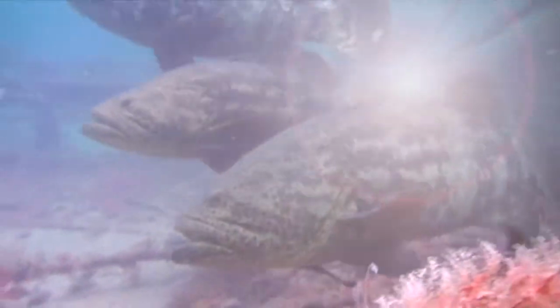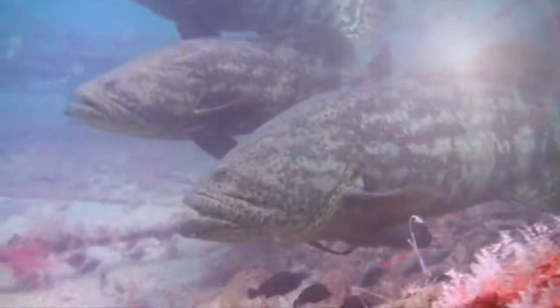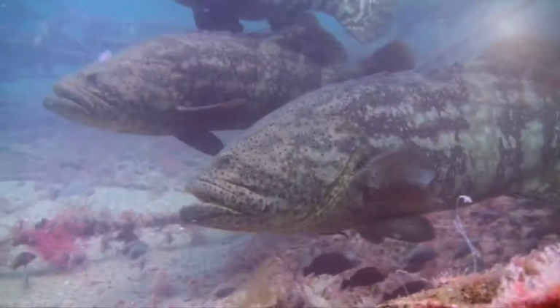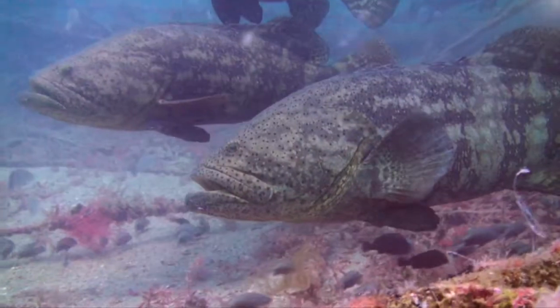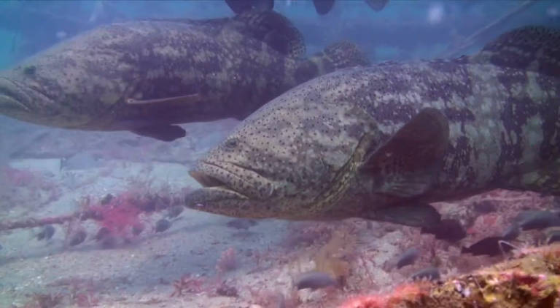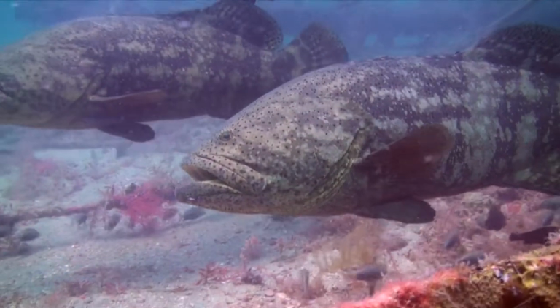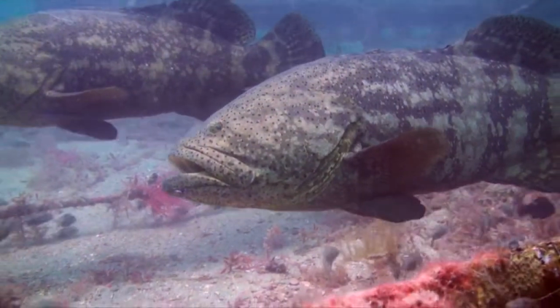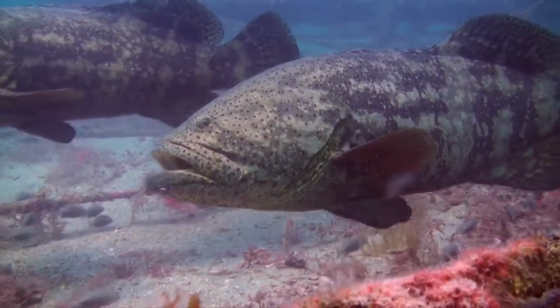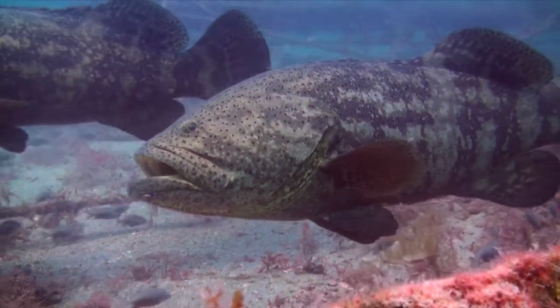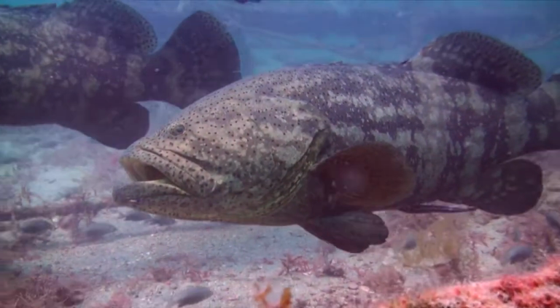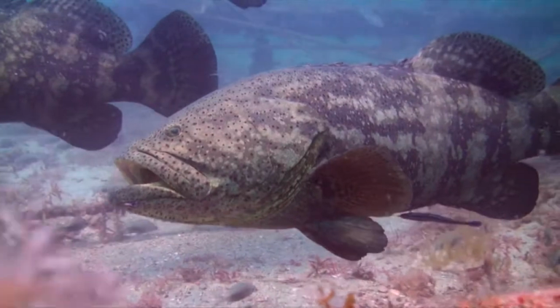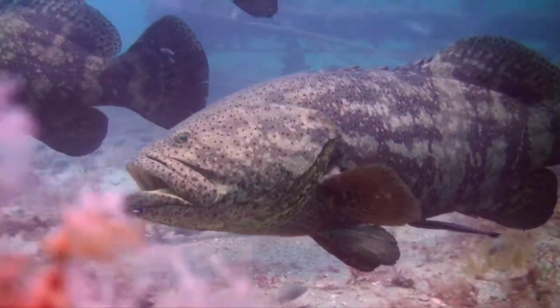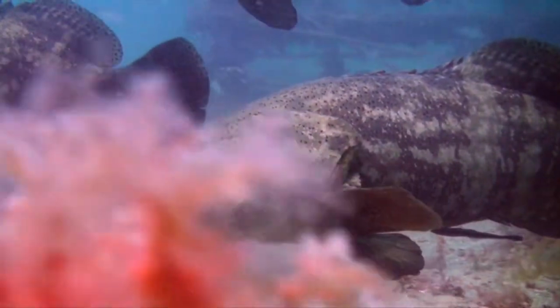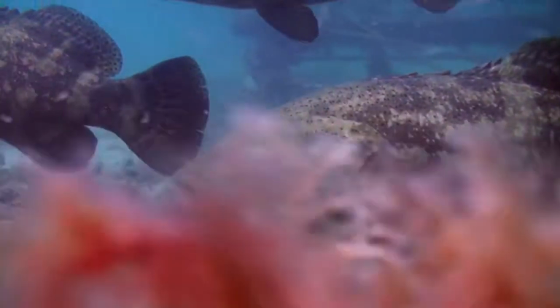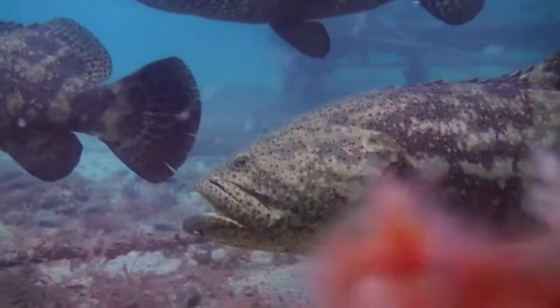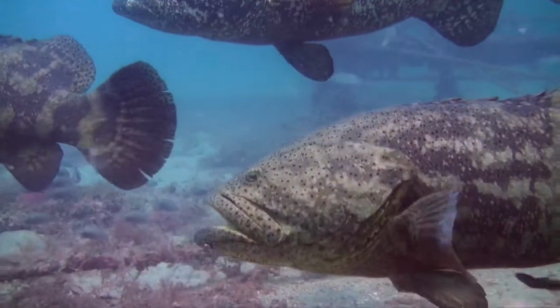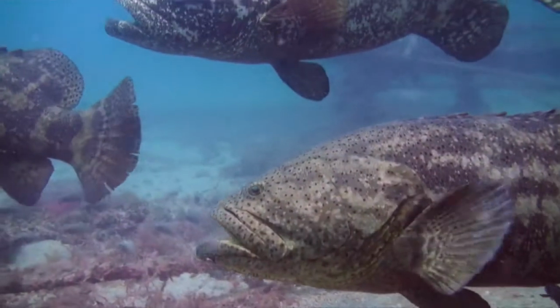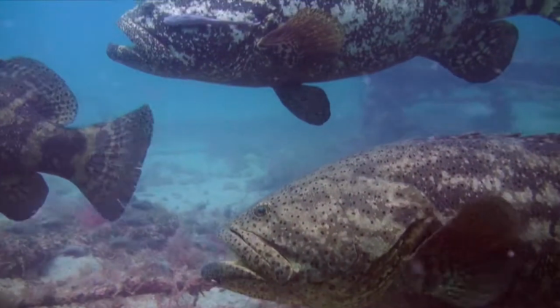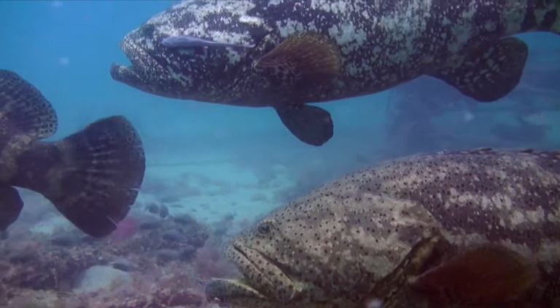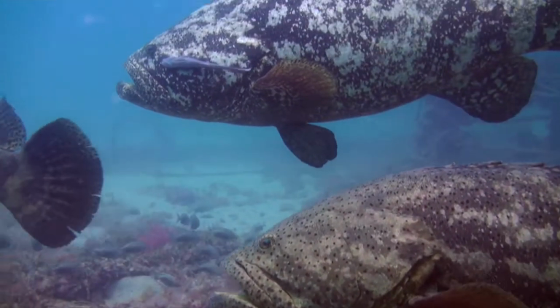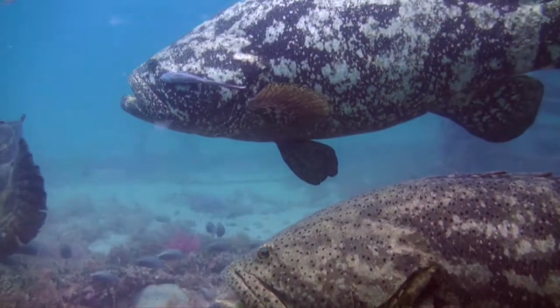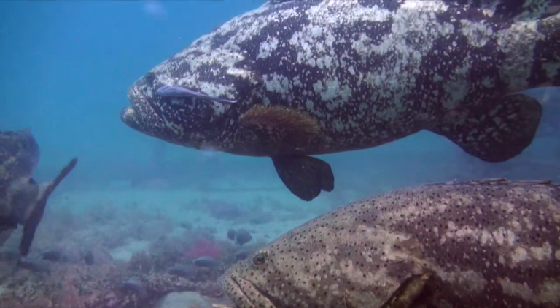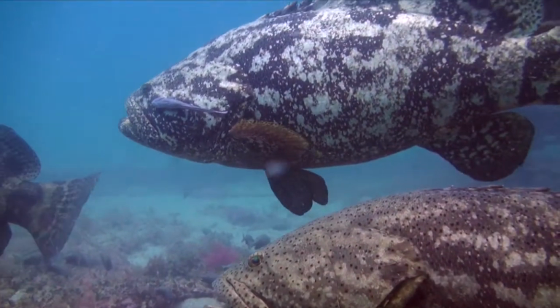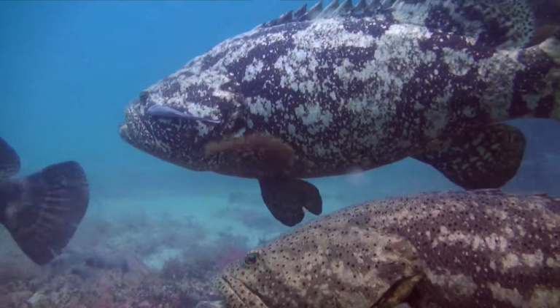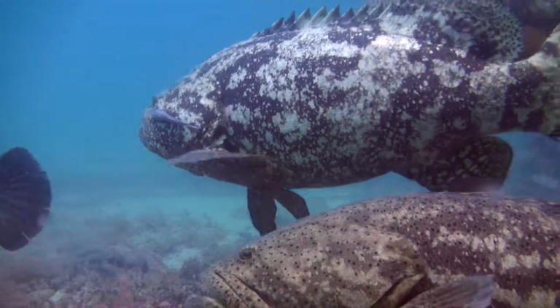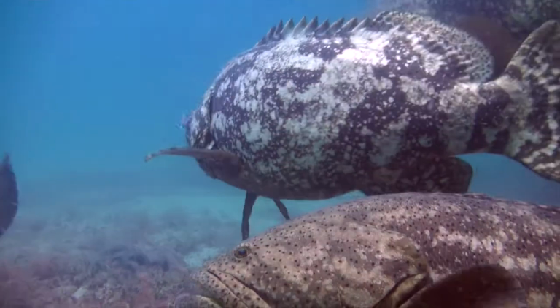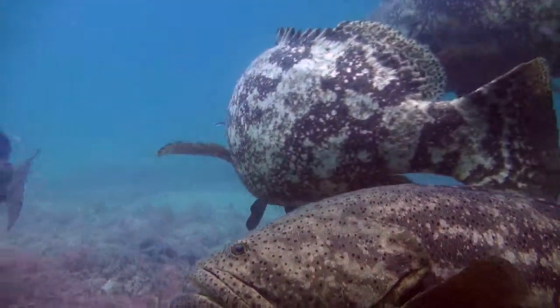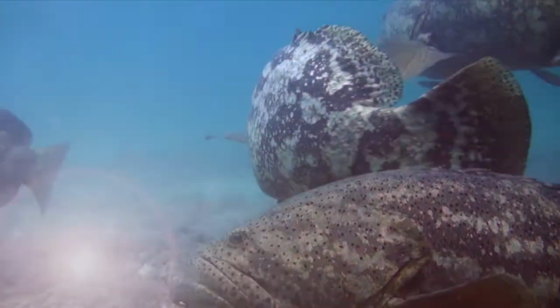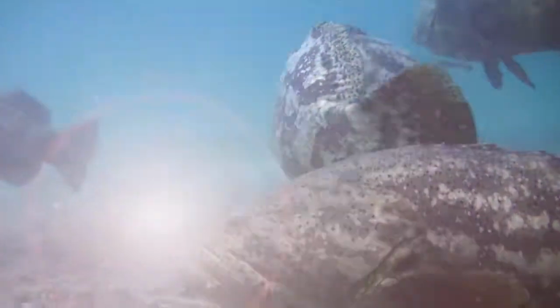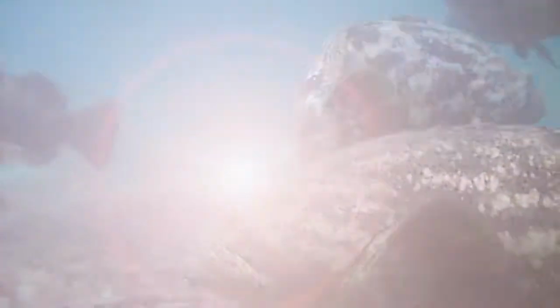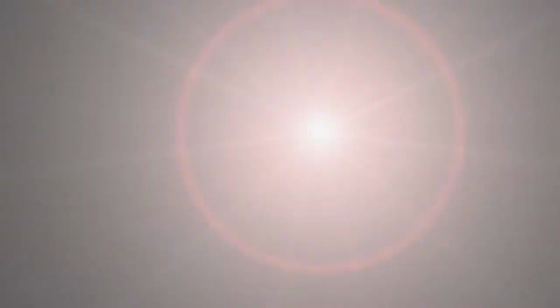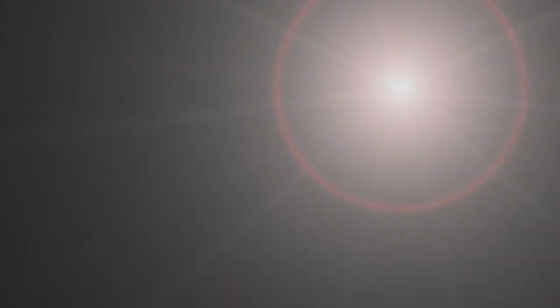Although the Atlantic Goliath grouper has responded encouragingly to protective measures in the US, the population's recovery should be more thoroughly evaluated before altering regulatory guidelines.